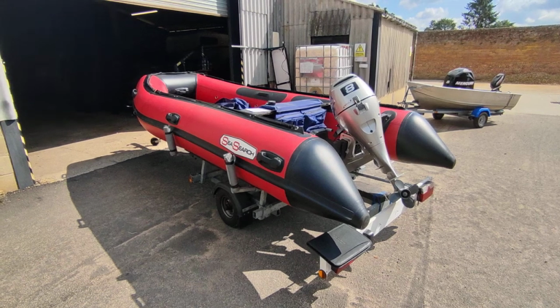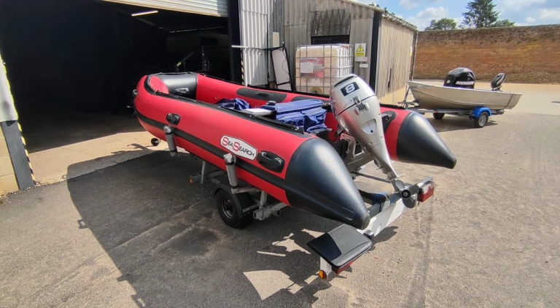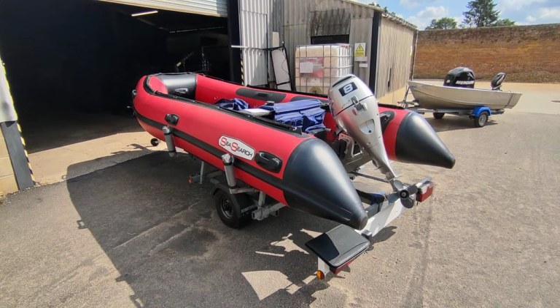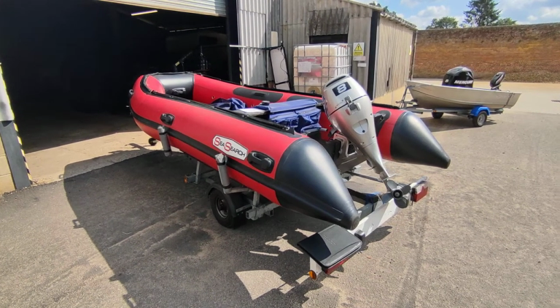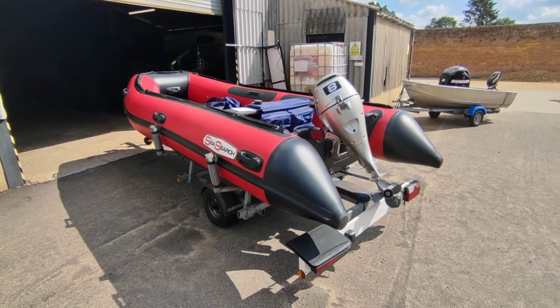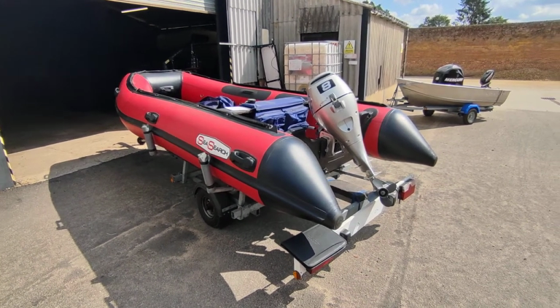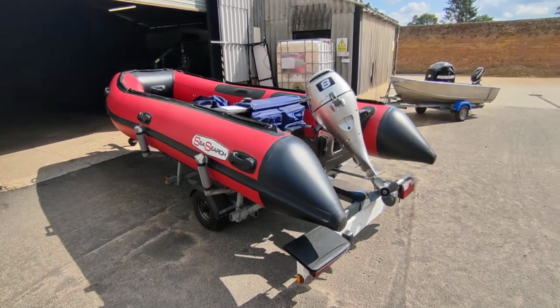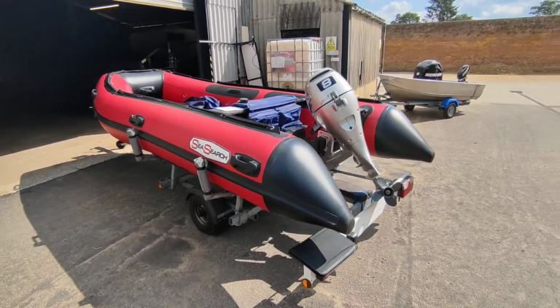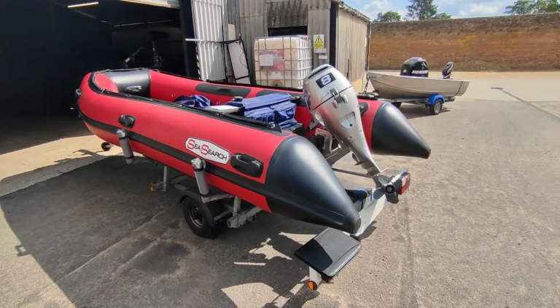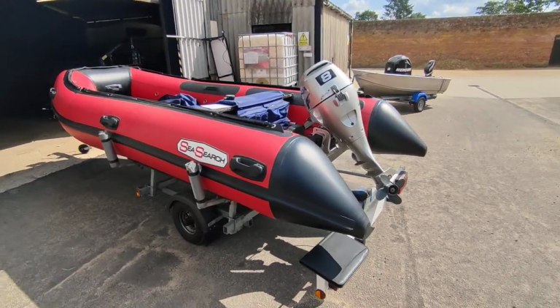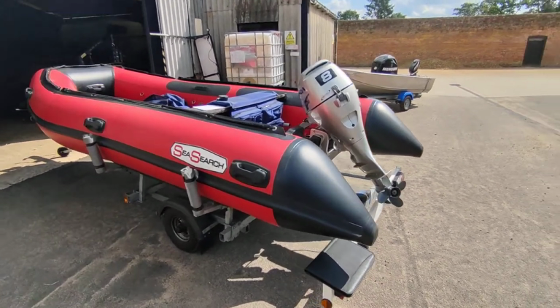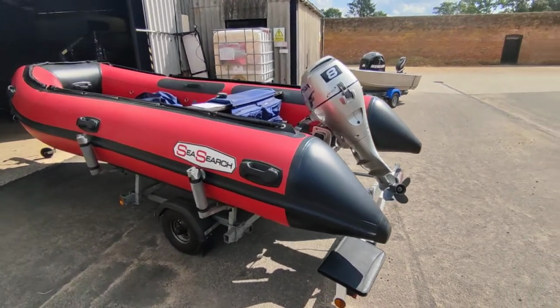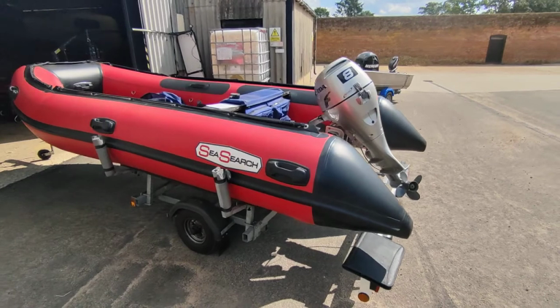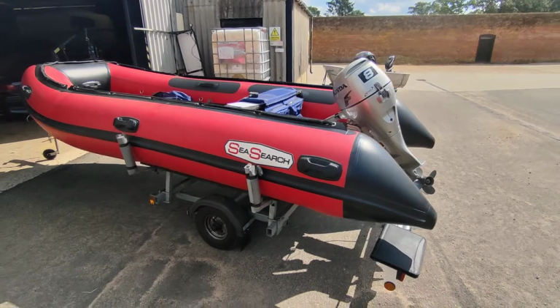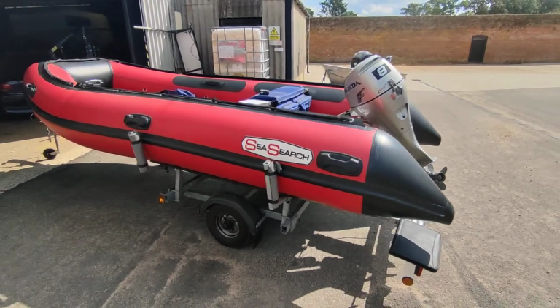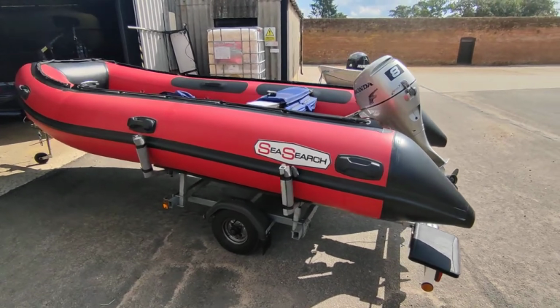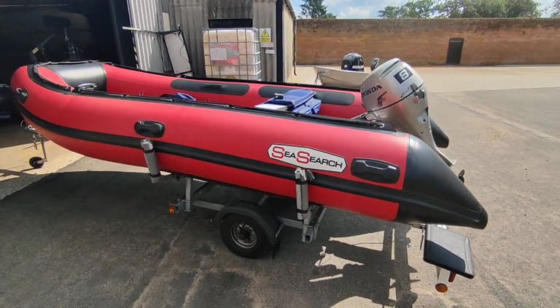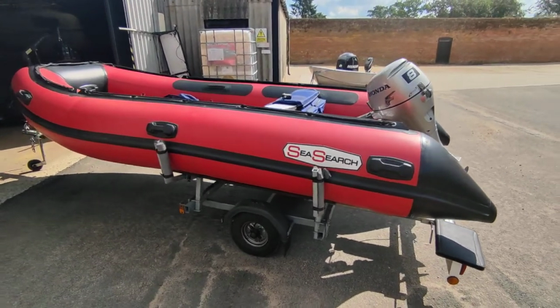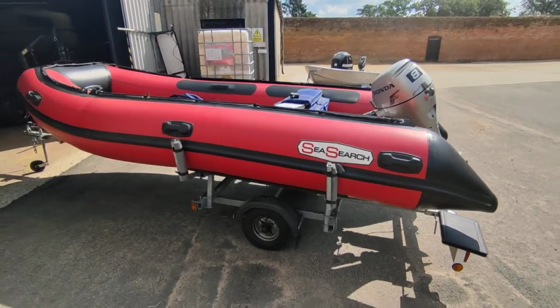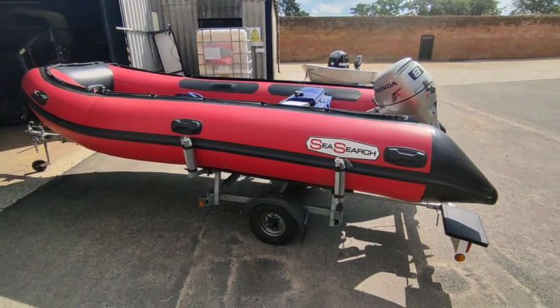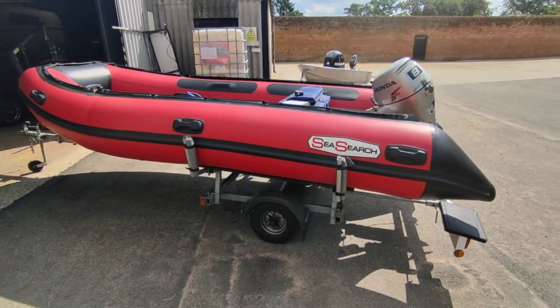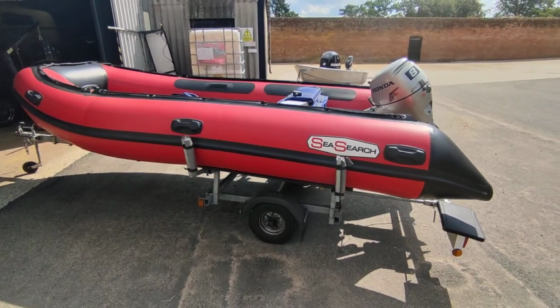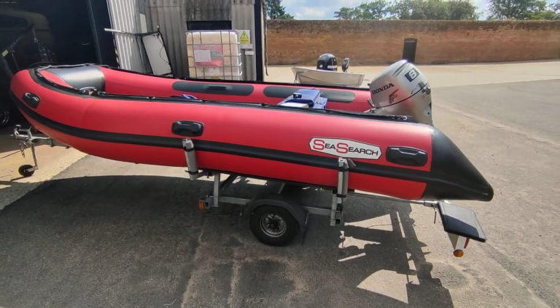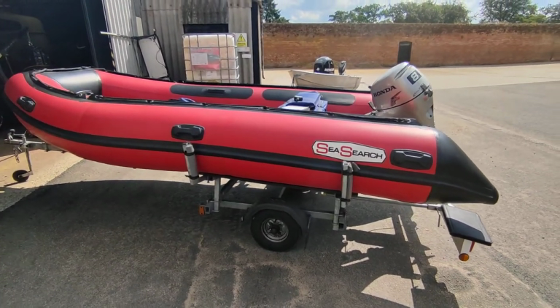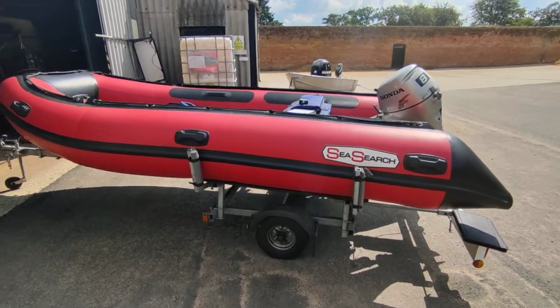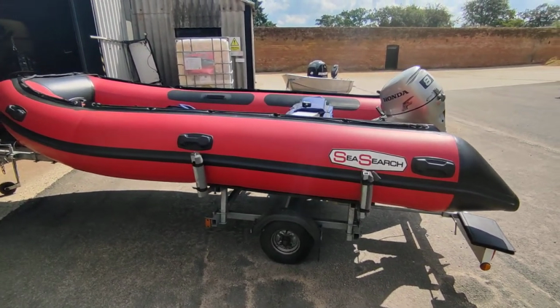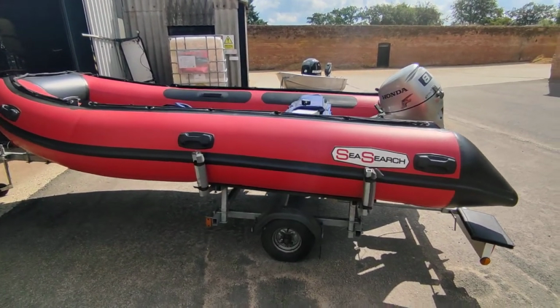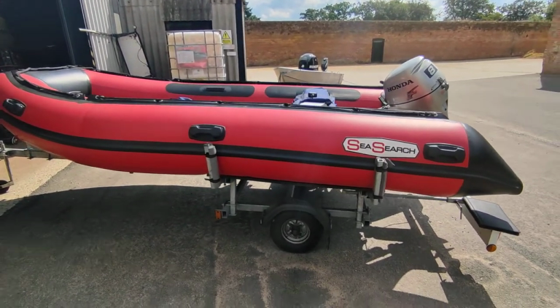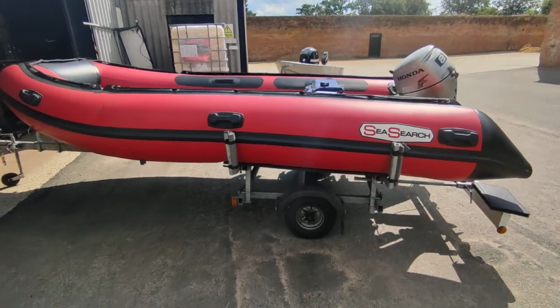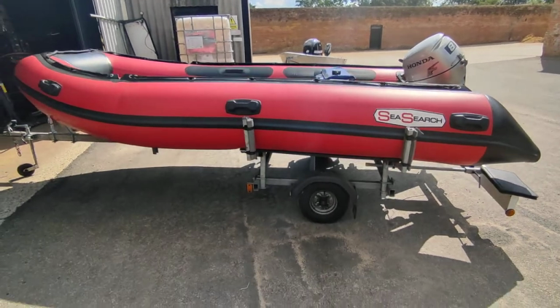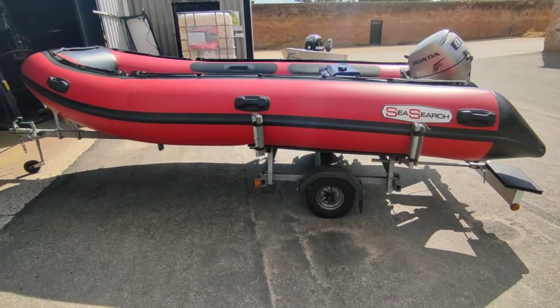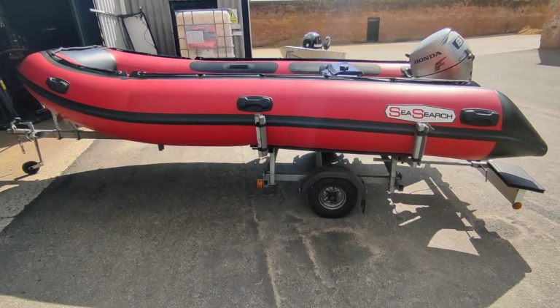Hi, this is Steve Biggs of Boat Shed Norfolk with a SeaSearch 420 RIB package with an almost unused 8 horsepower Honda 4-stroke and a very good road trailer.